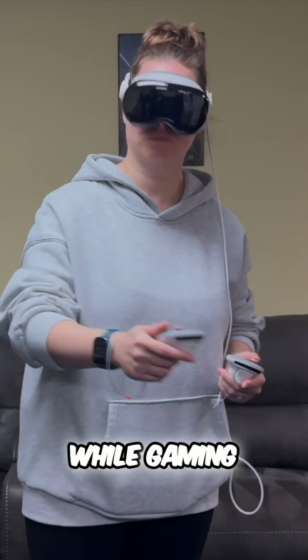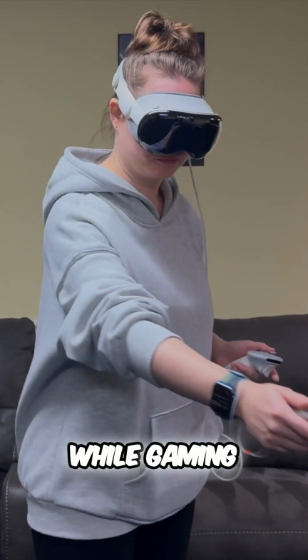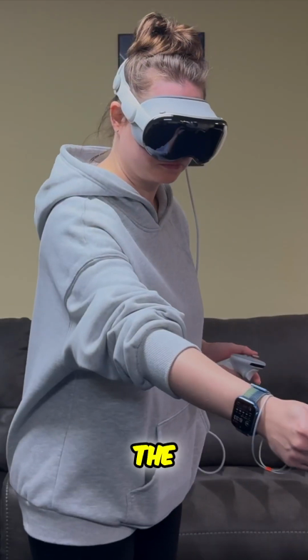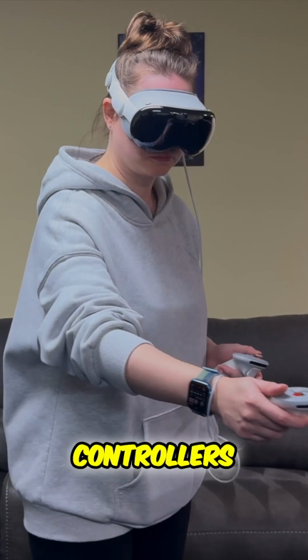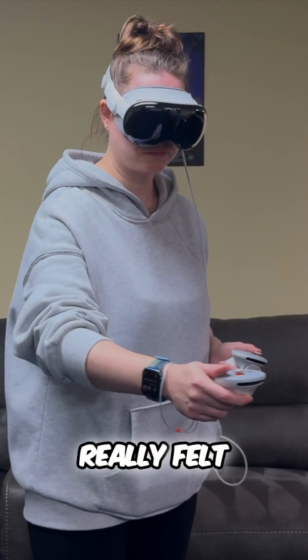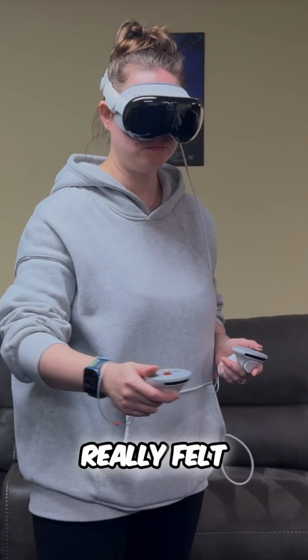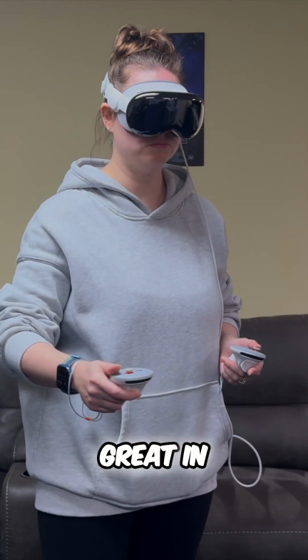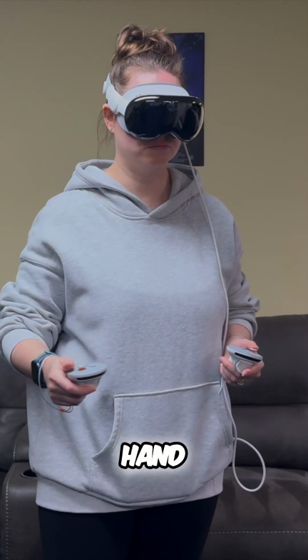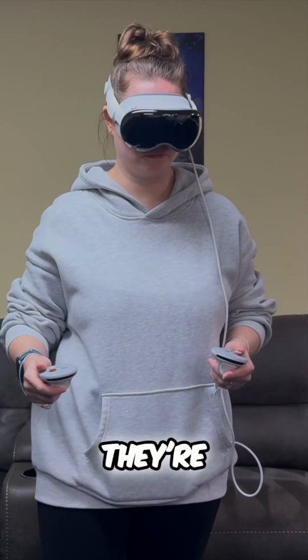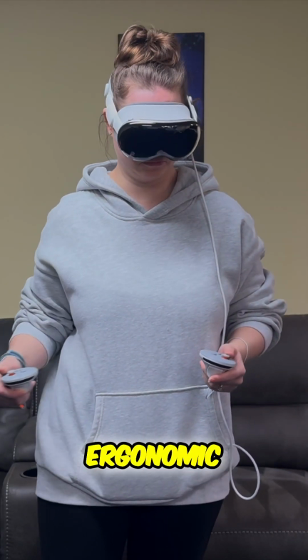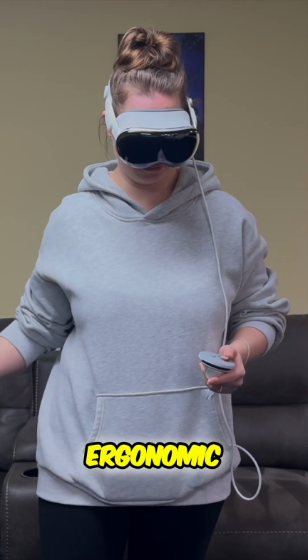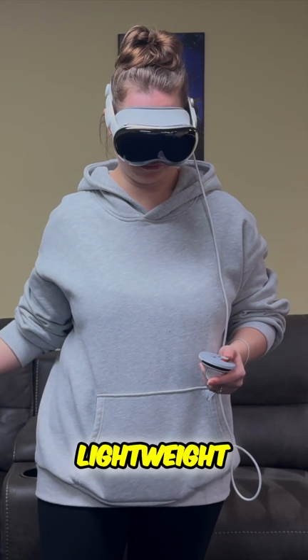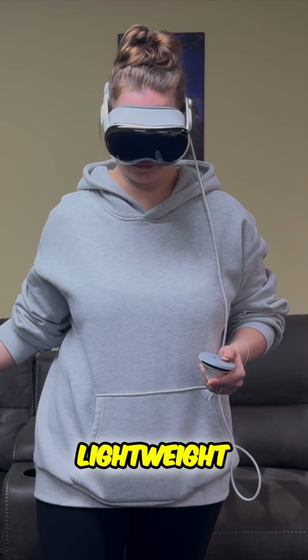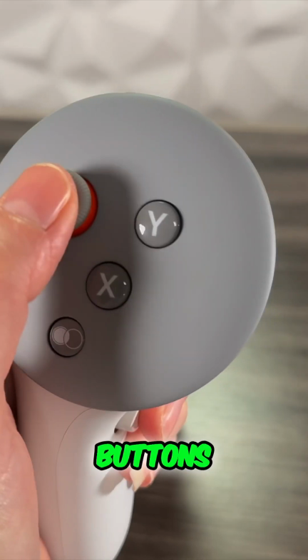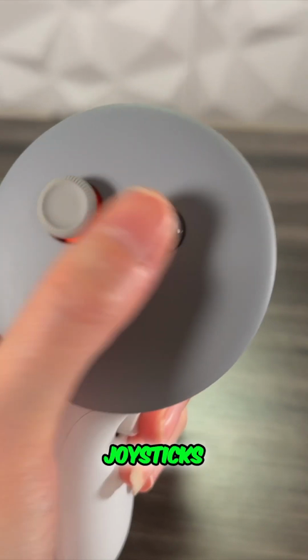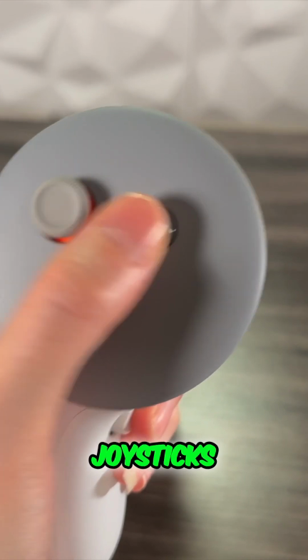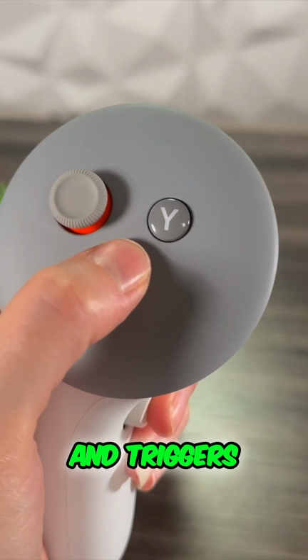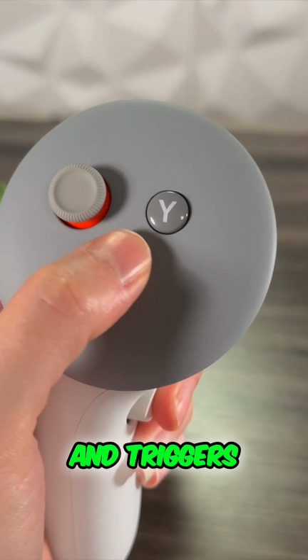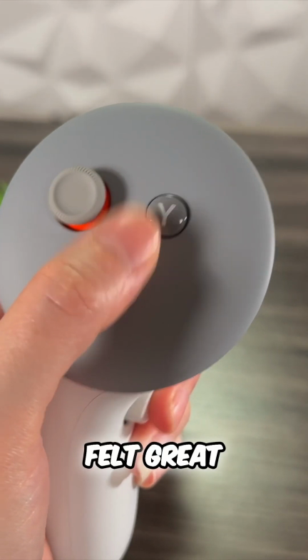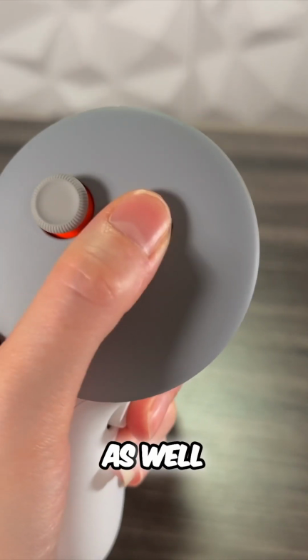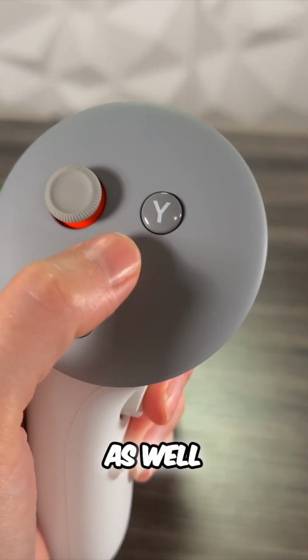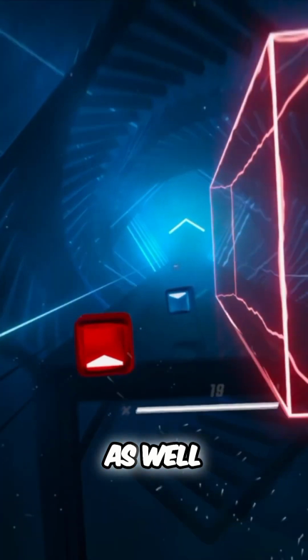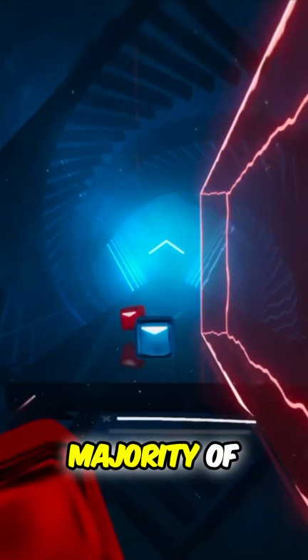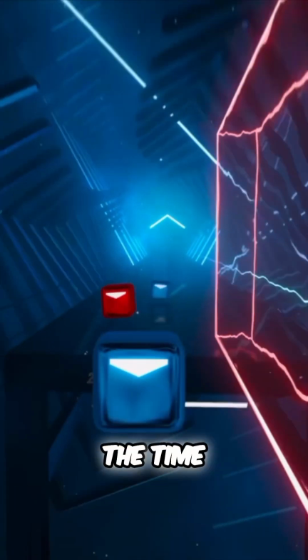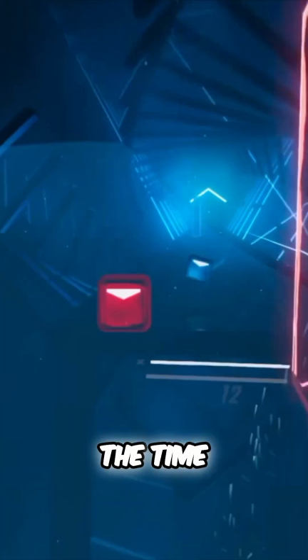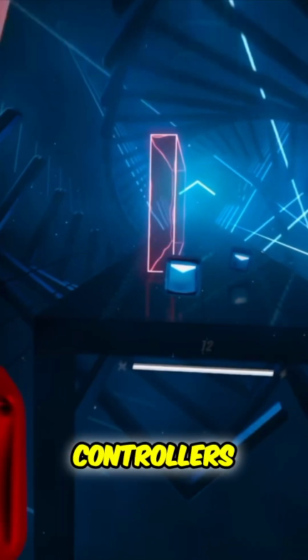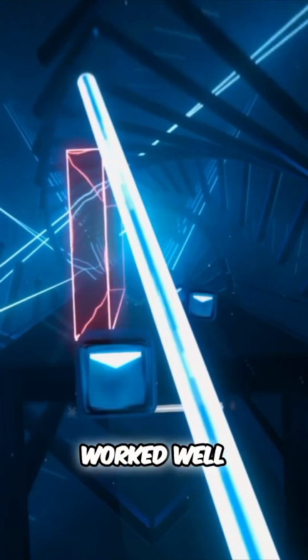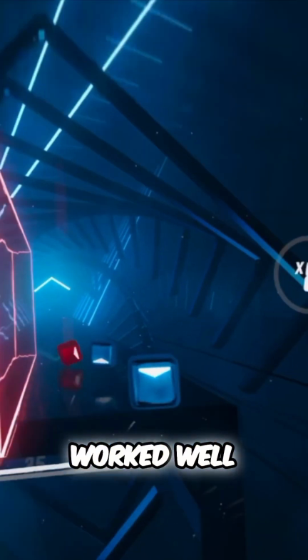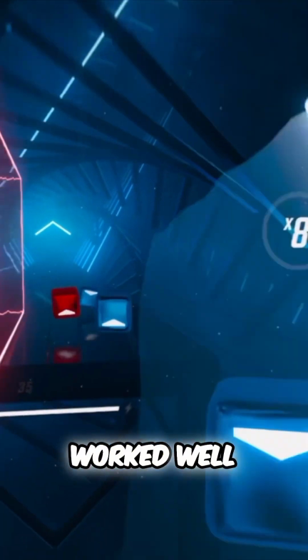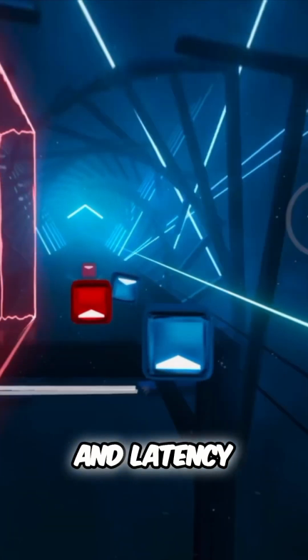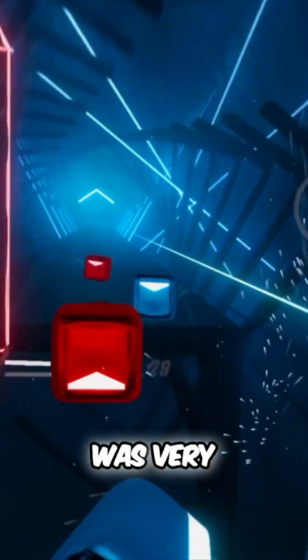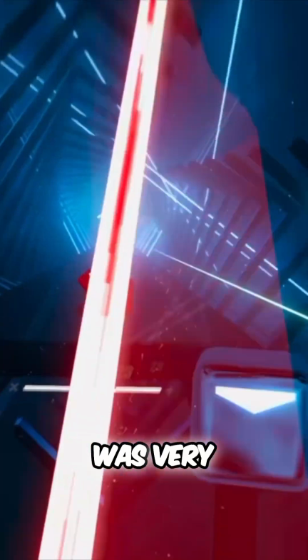While gaming, the controllers really felt great in hand. They're ergonomic and lightweight, and the buttons, joysticks, and triggers felt great as well. For the majority of the time, the controllers worked well and latency was very low.